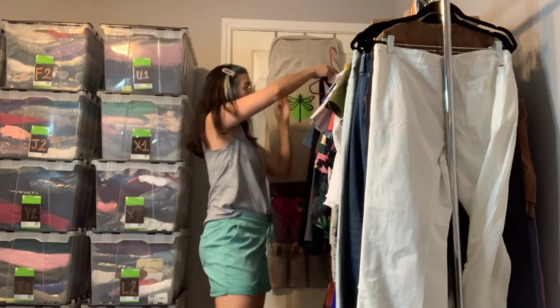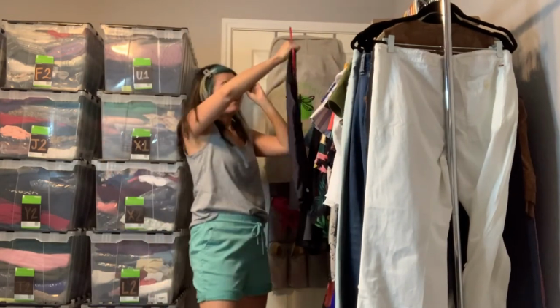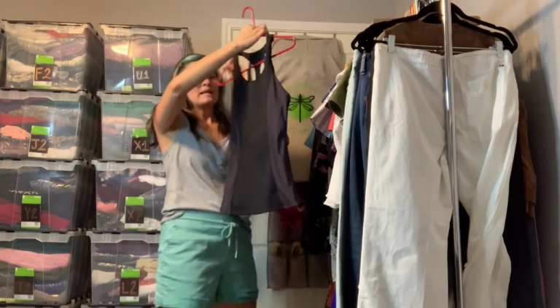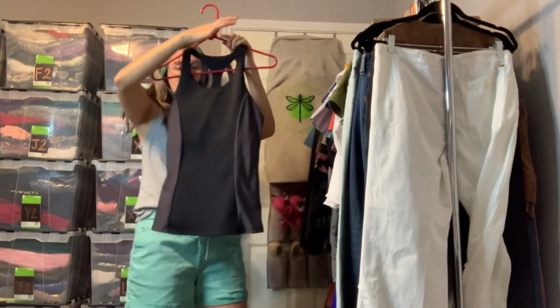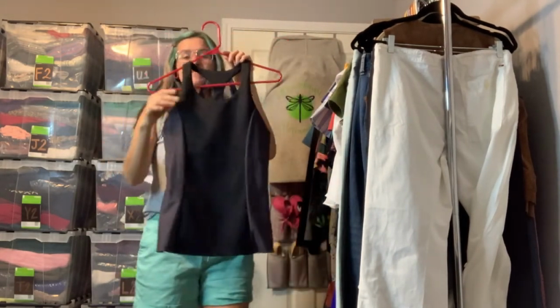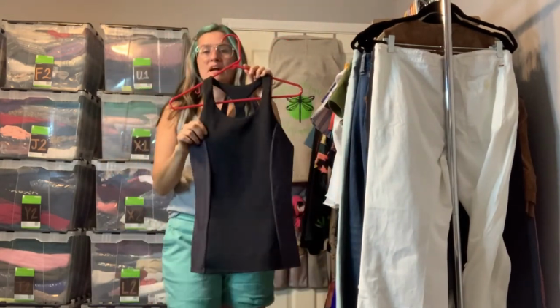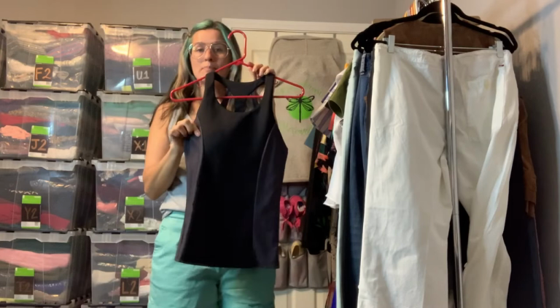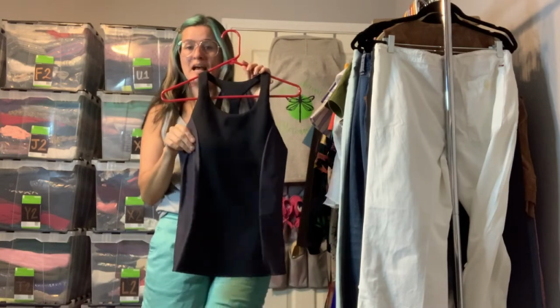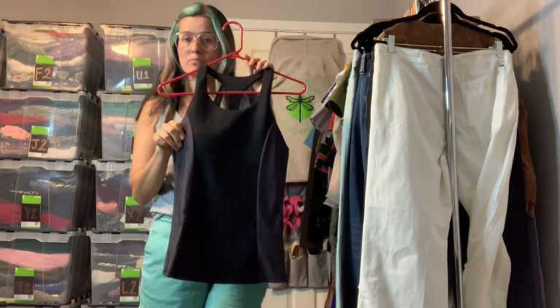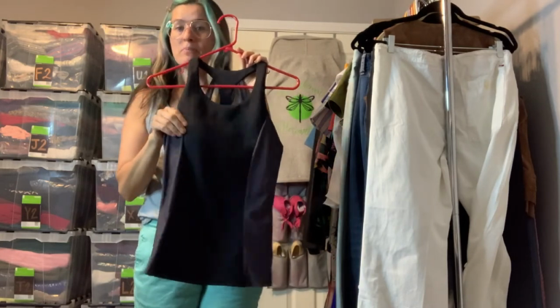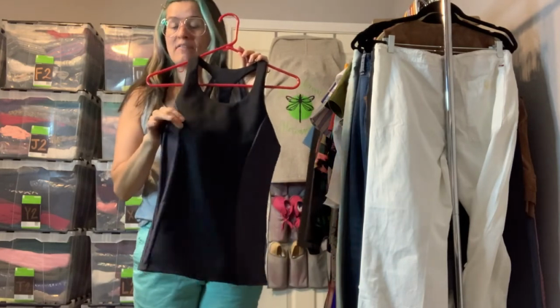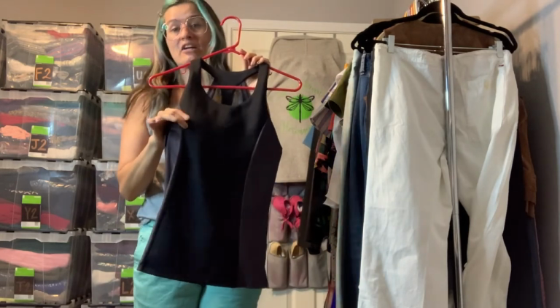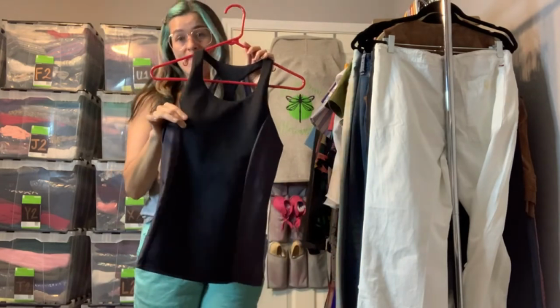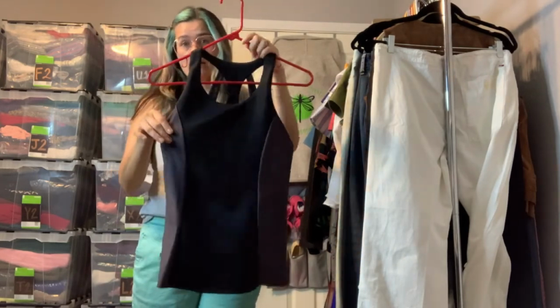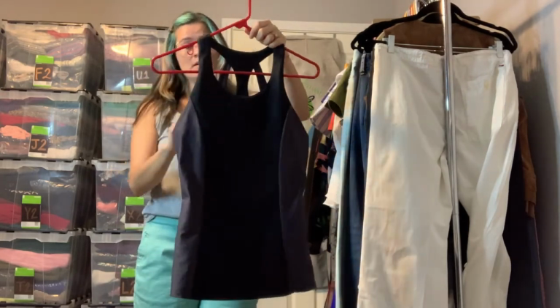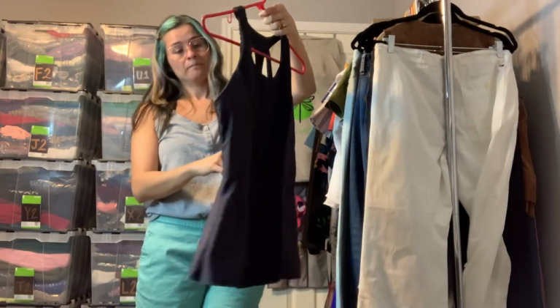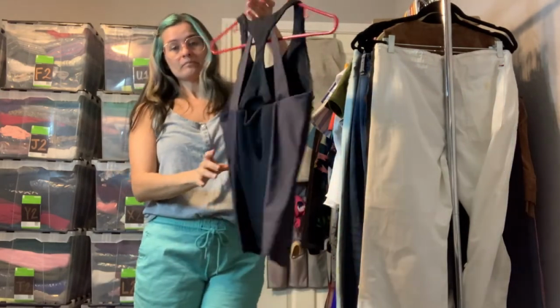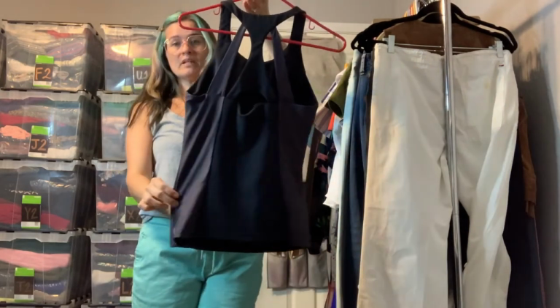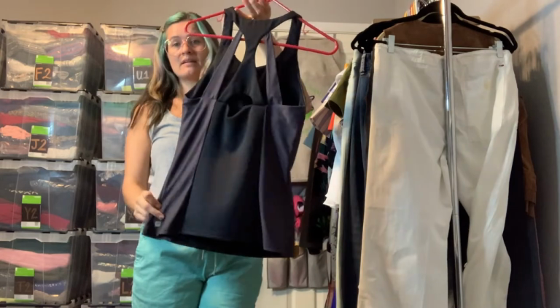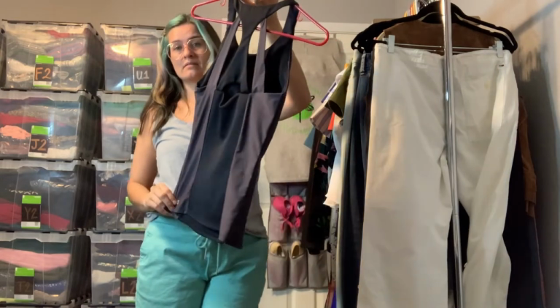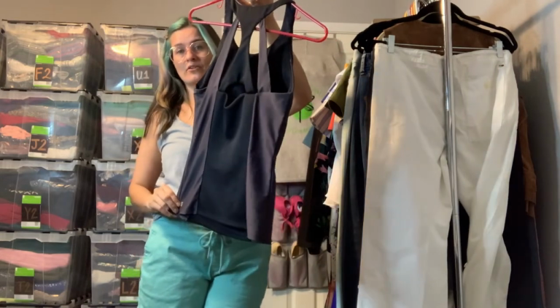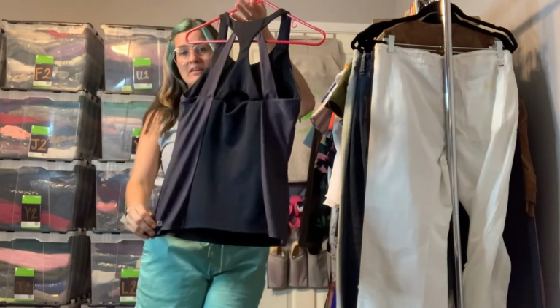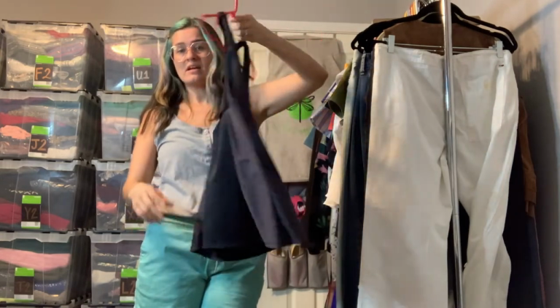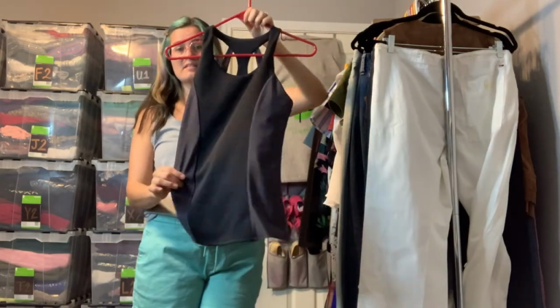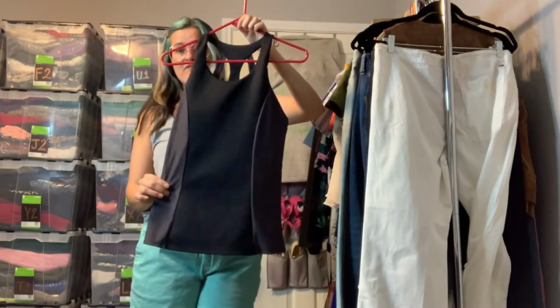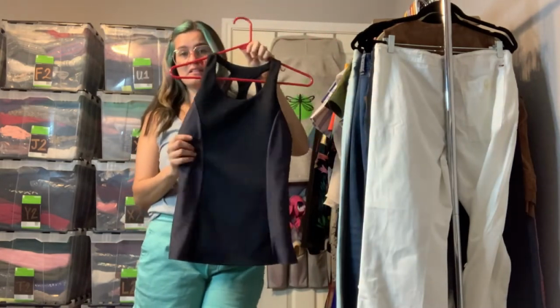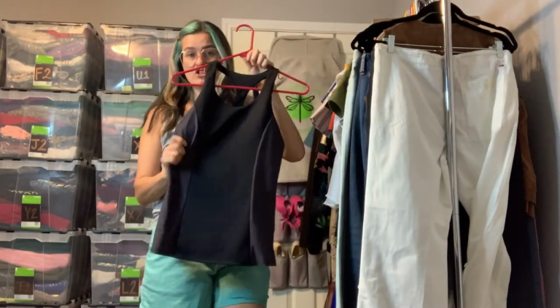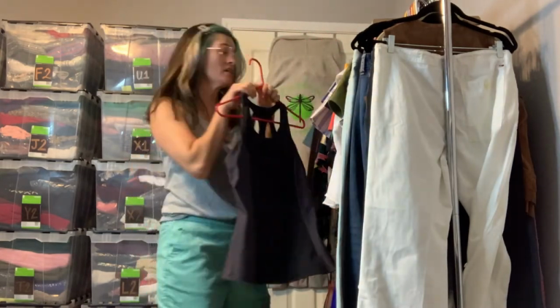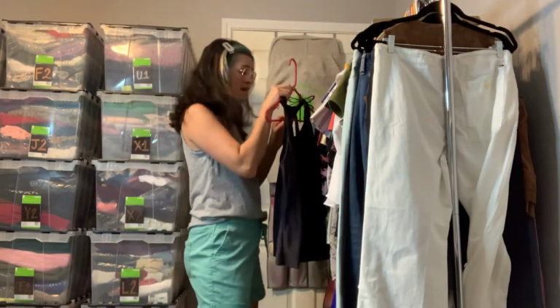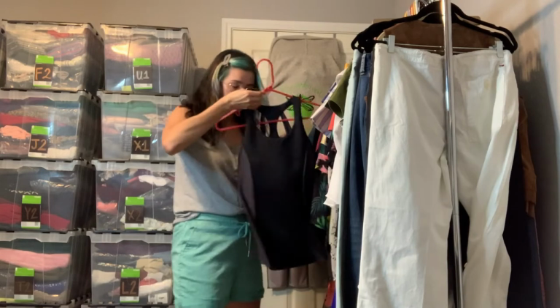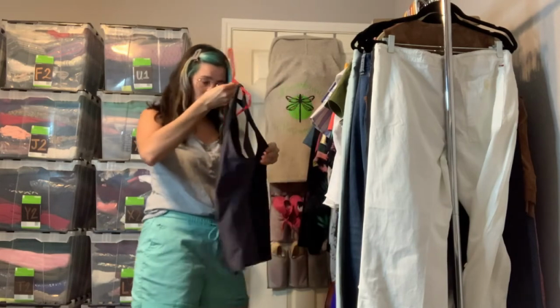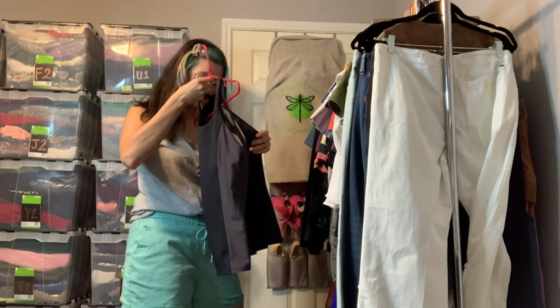We've got a Fabletics tank top — kind of the opposite: it has a built-in bra with quite thick padding. It's got gray panels, it's a slim fit and very stretchy. I believe it's an extra small.